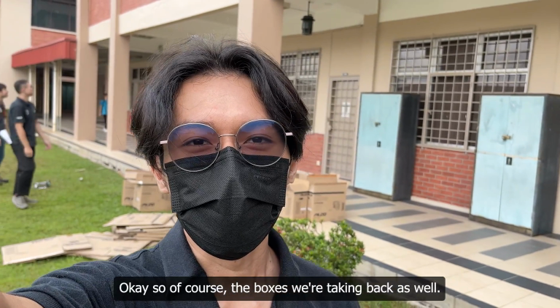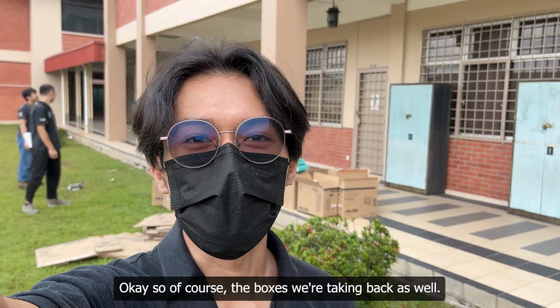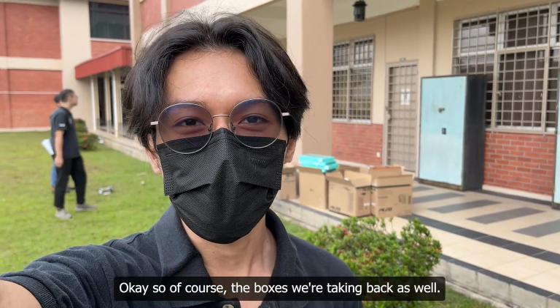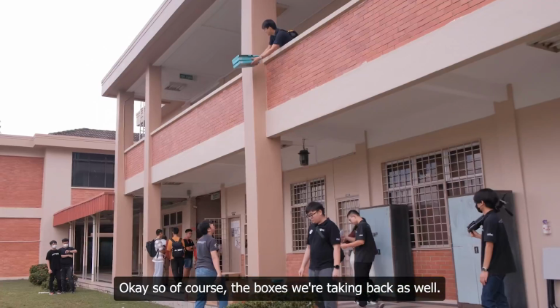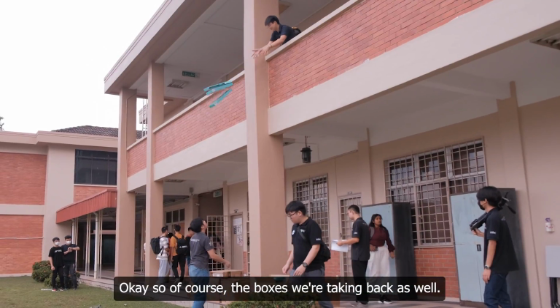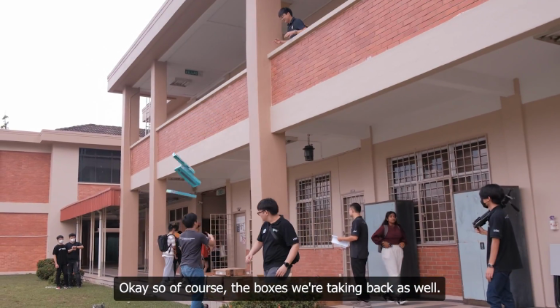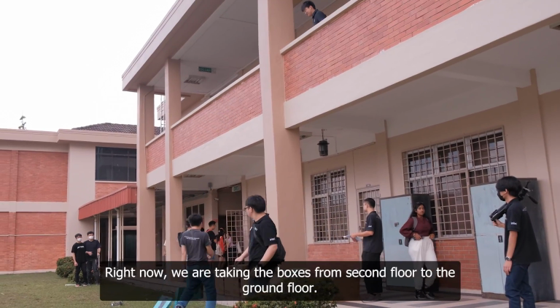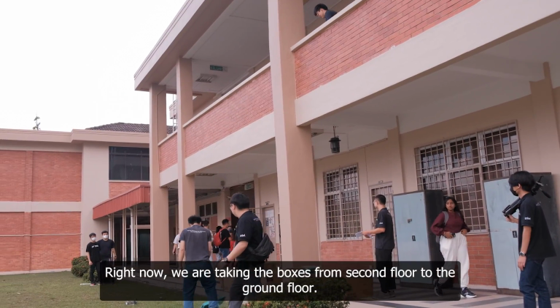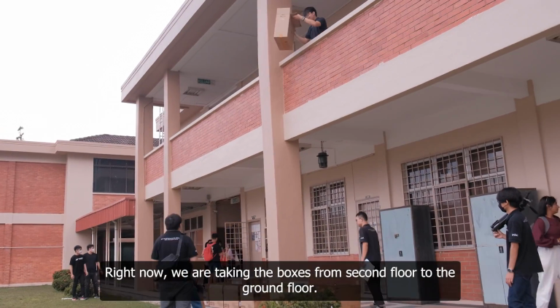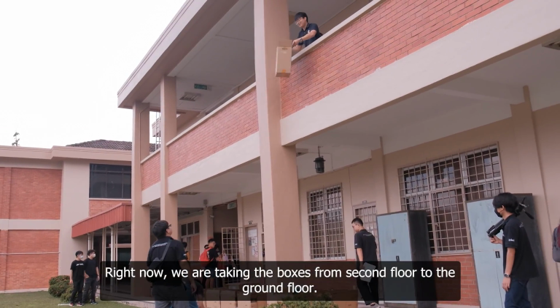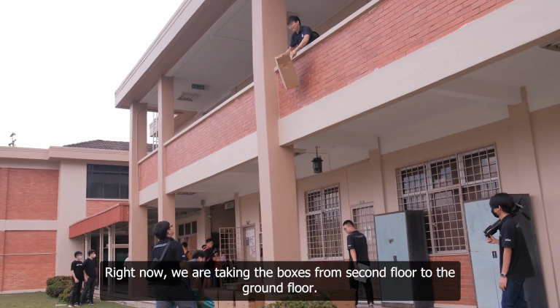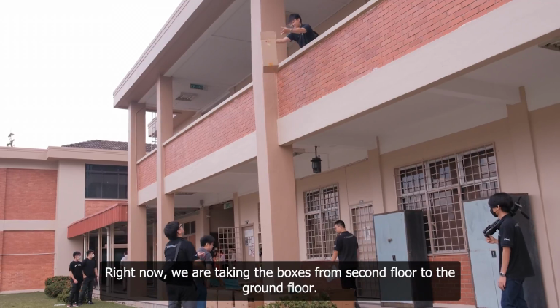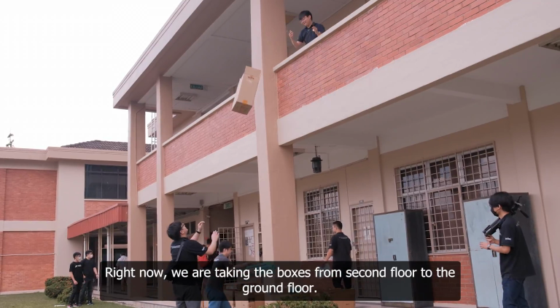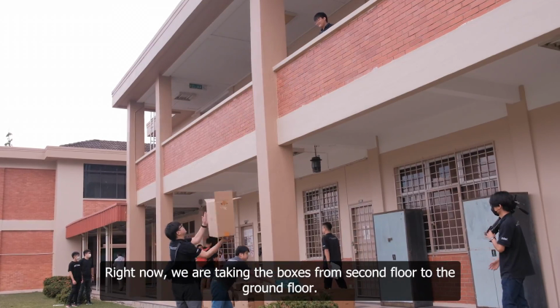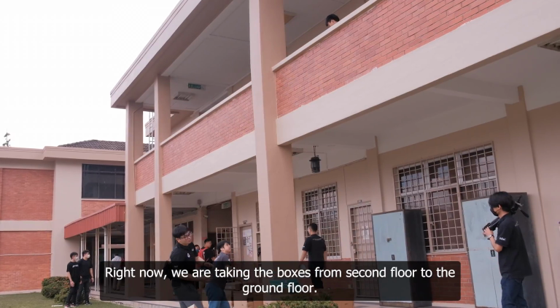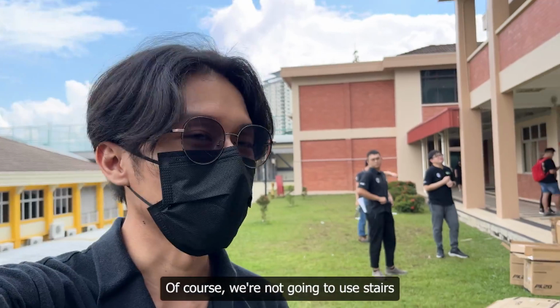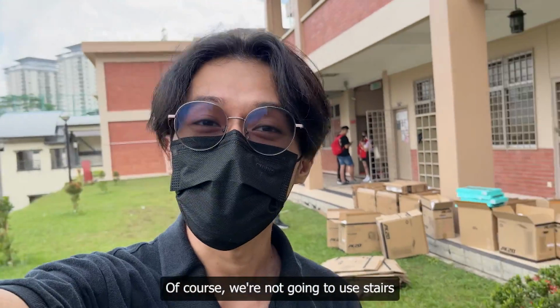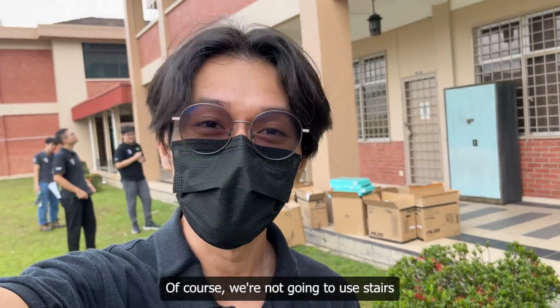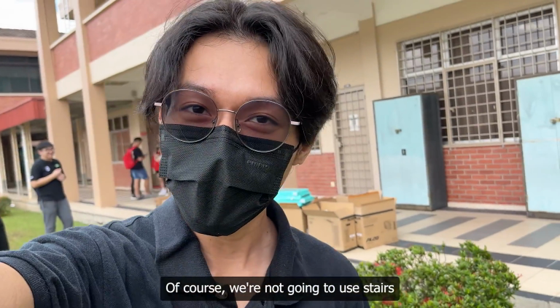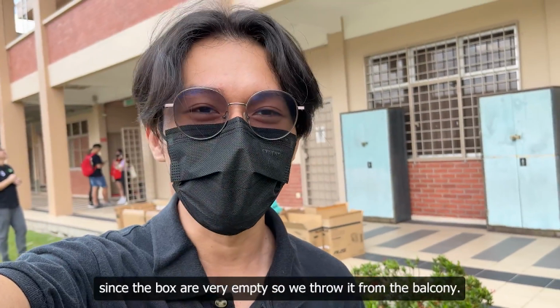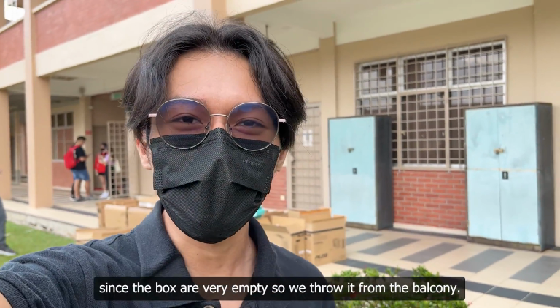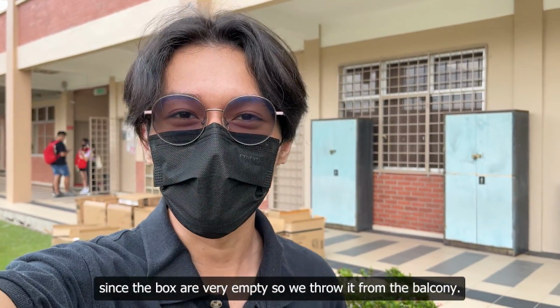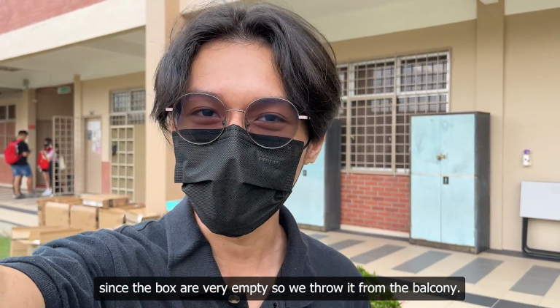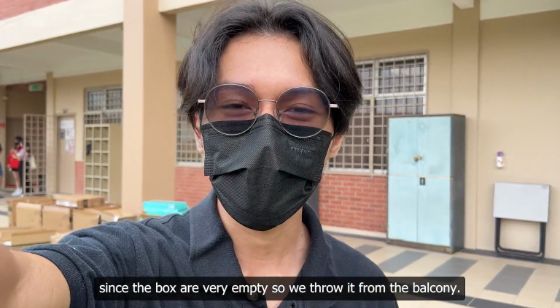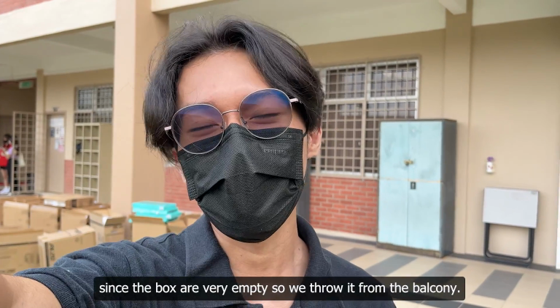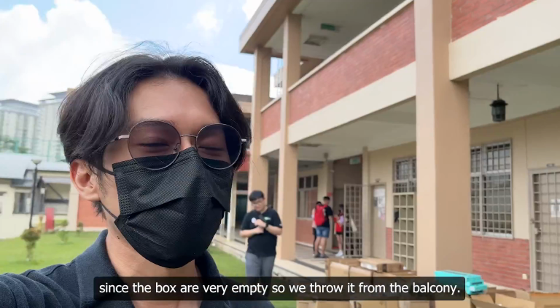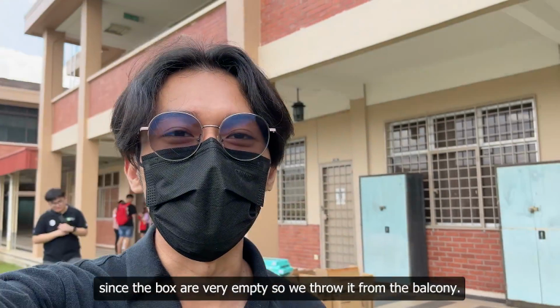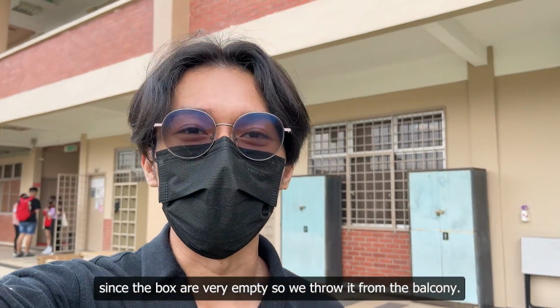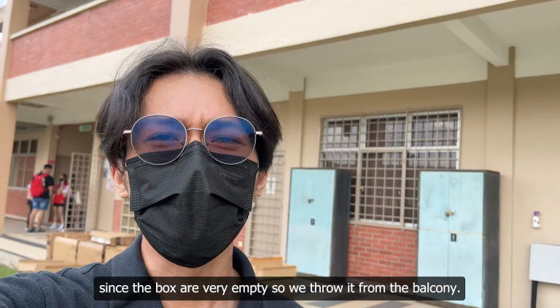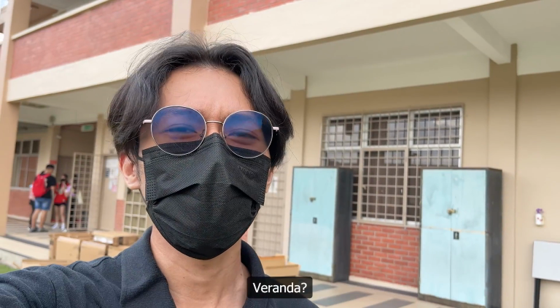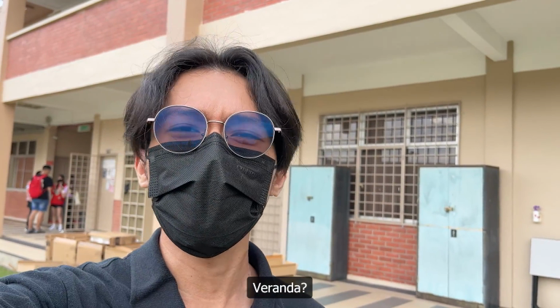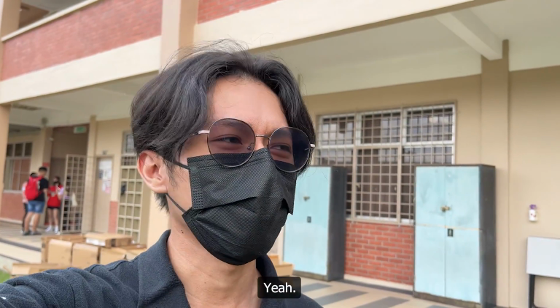Of course, we're taking the boxes back as well. We're moving them from the second floor to the ground floor, but we're not going to use the stairs since the boxes are empty — so we just throw them from the balcony, veranda.